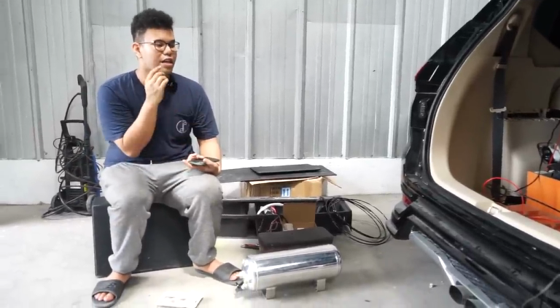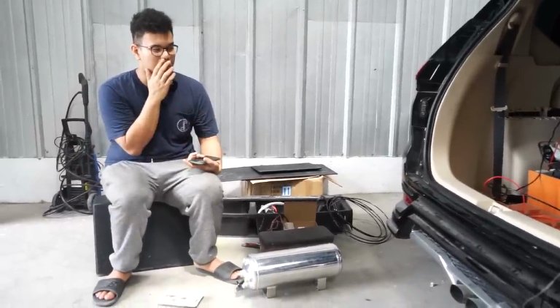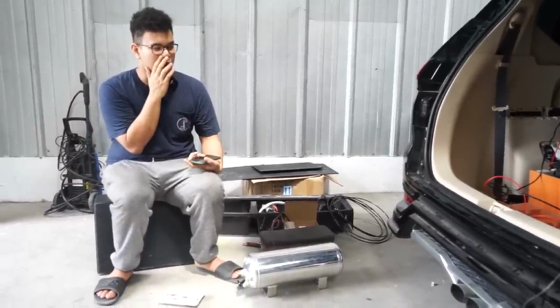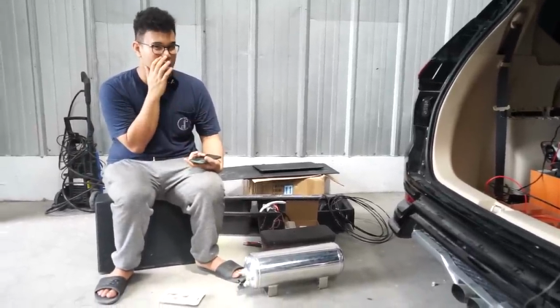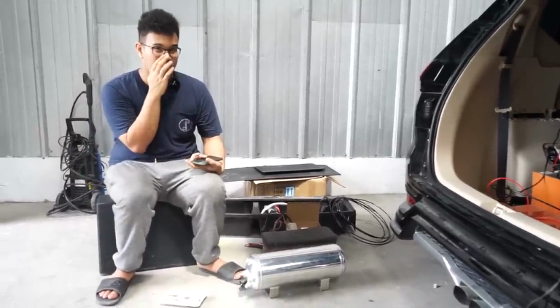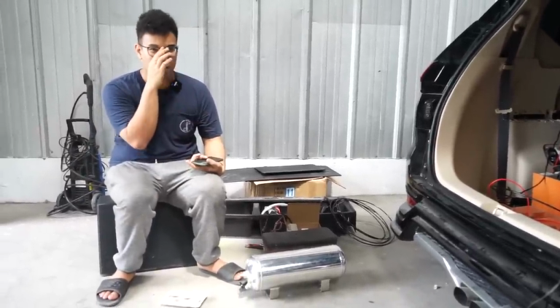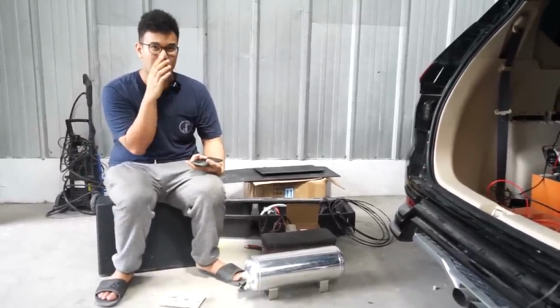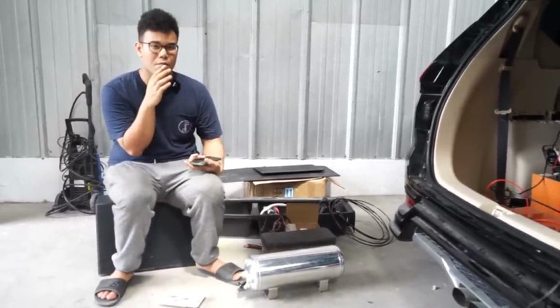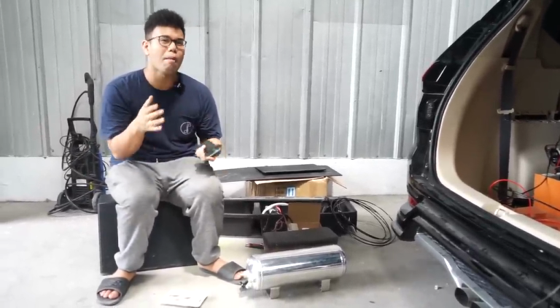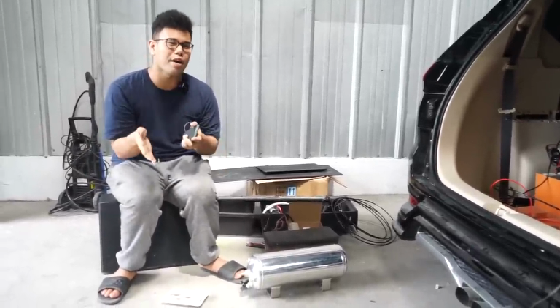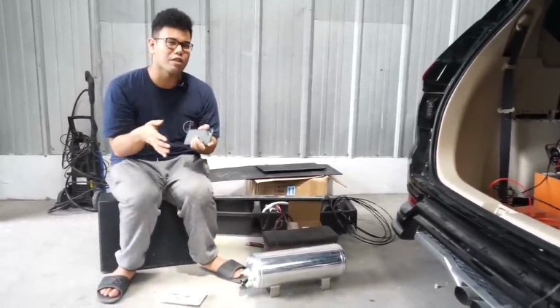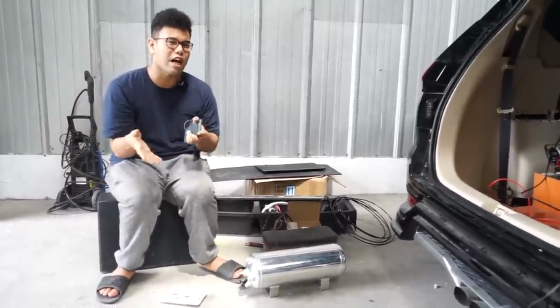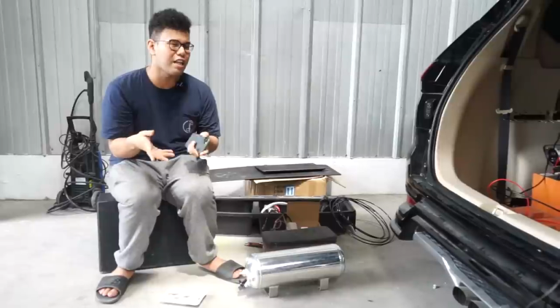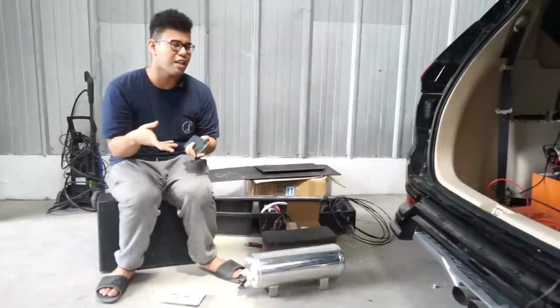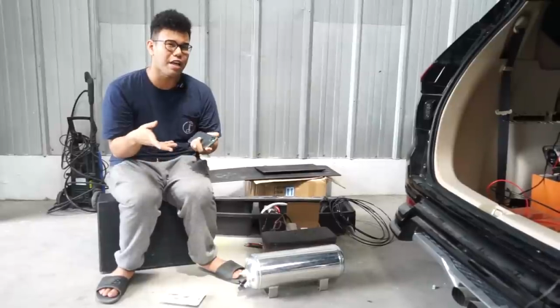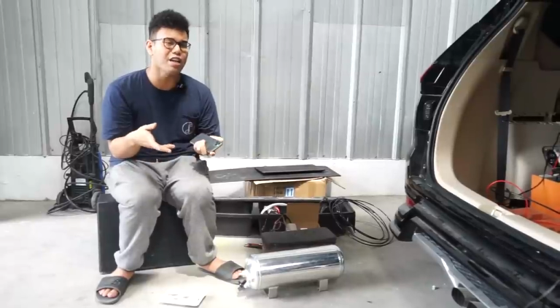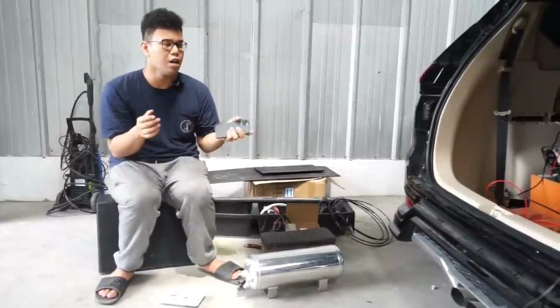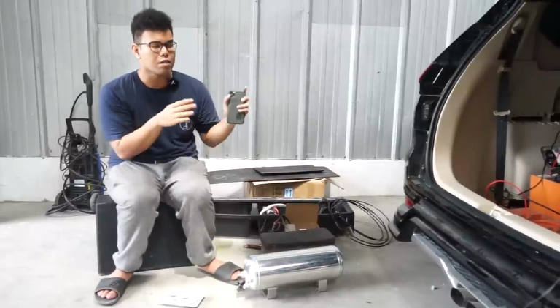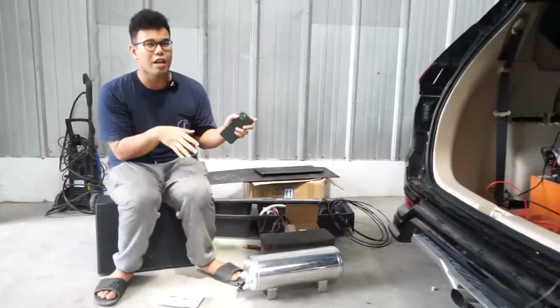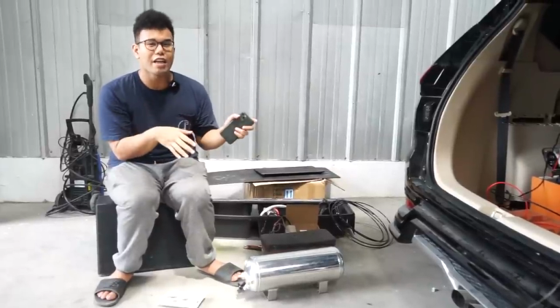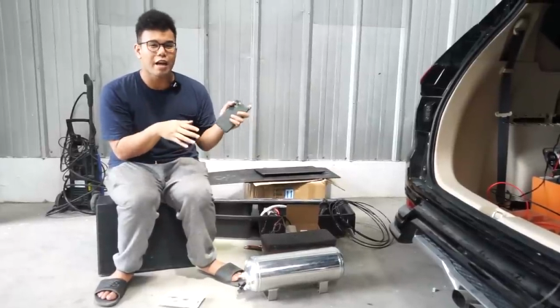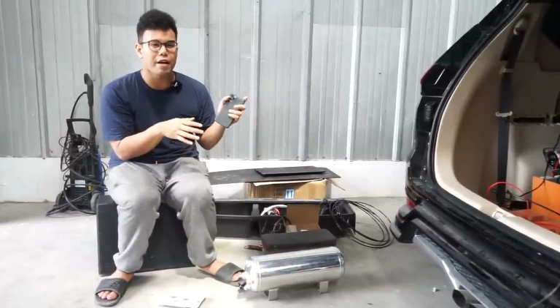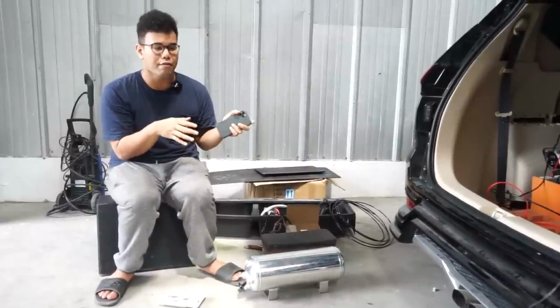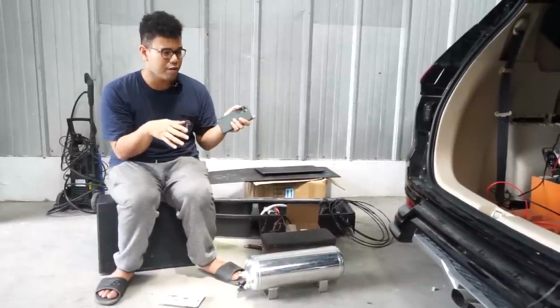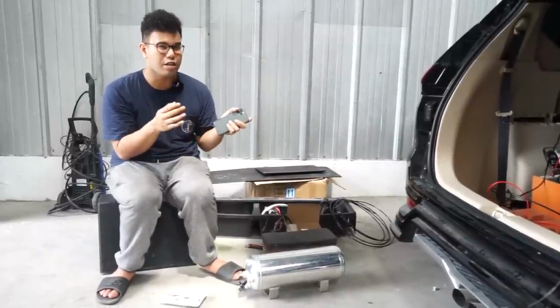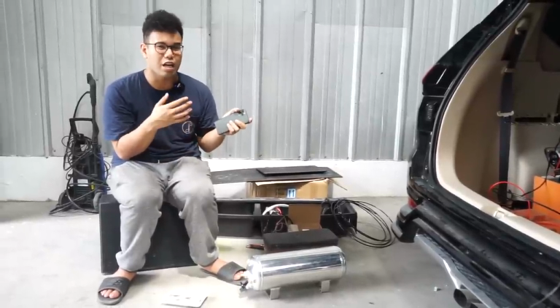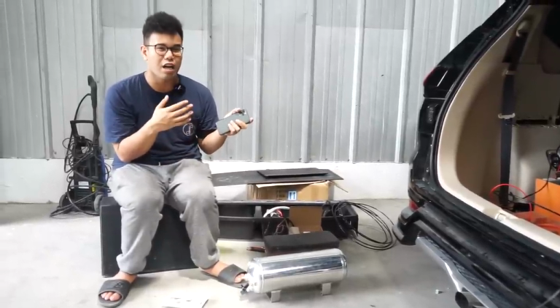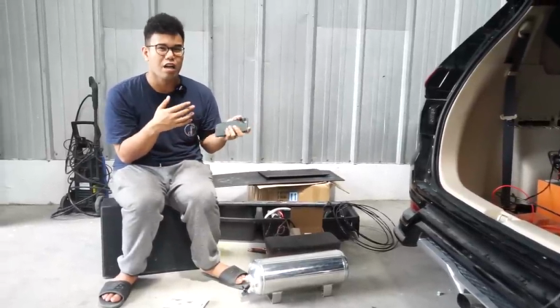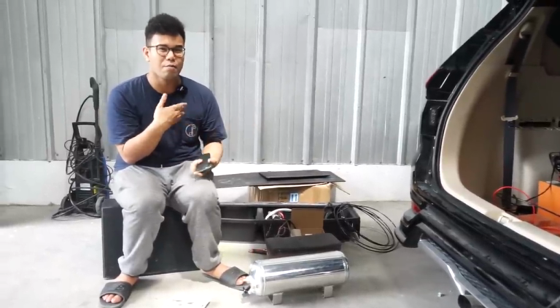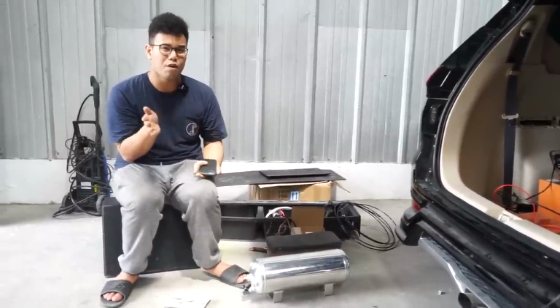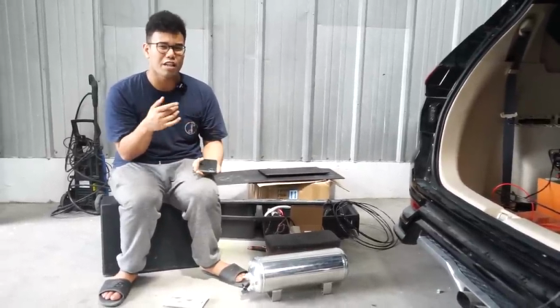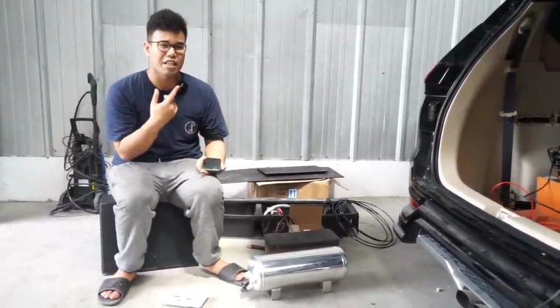So I'll just call it a mock-up. We will make all of it from MDF, then we'll cut it and shape it from there.